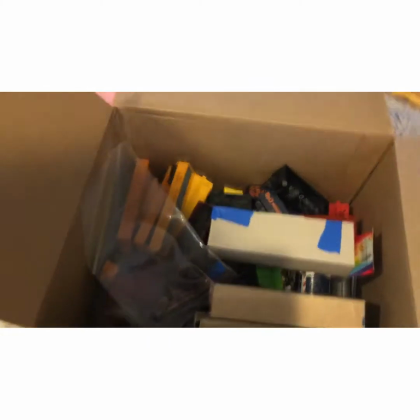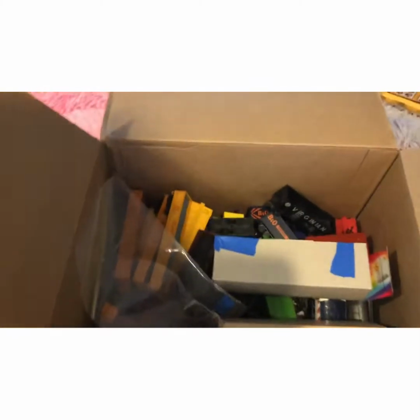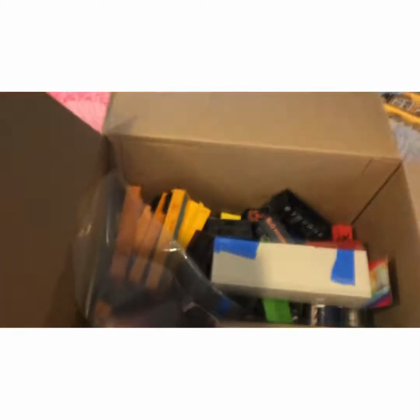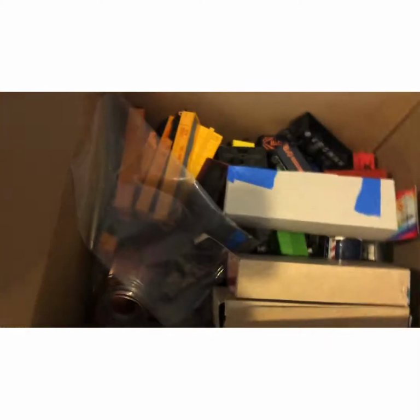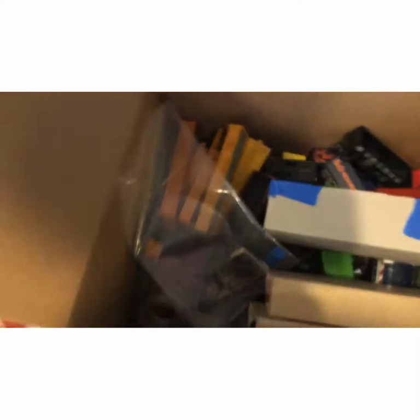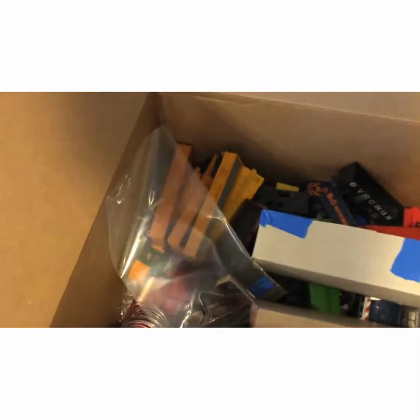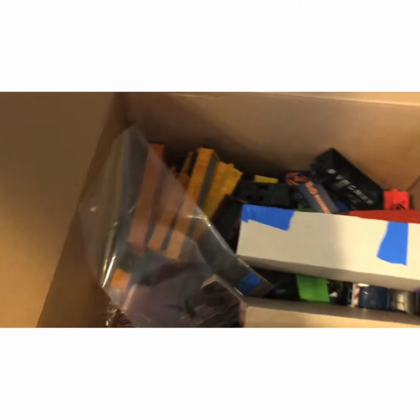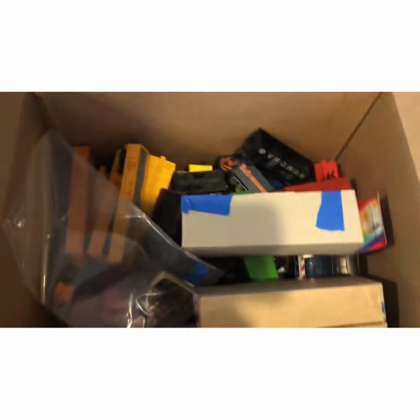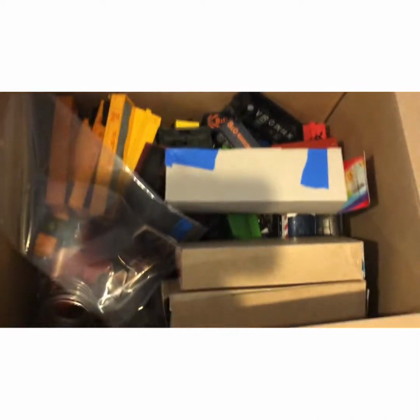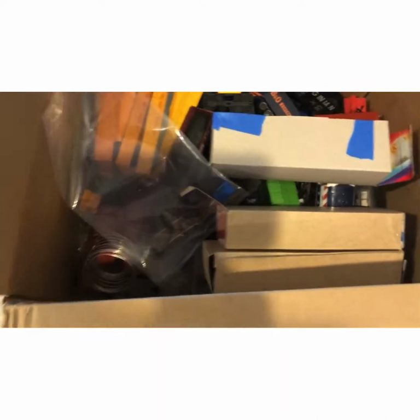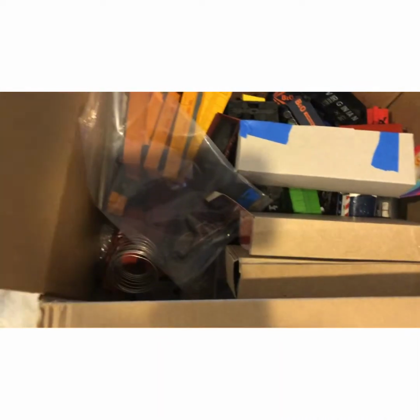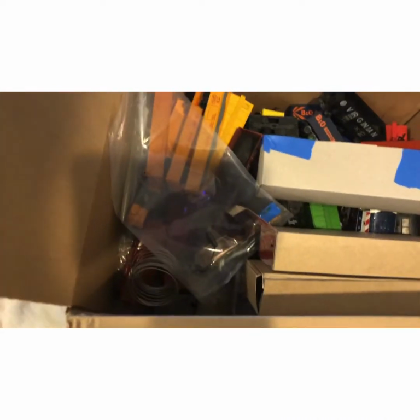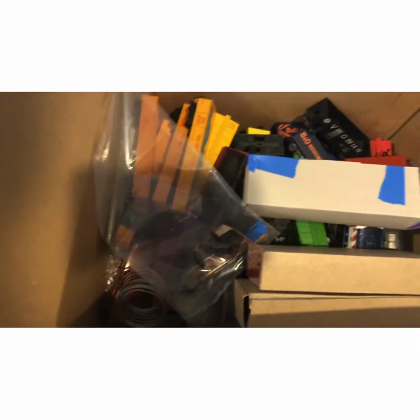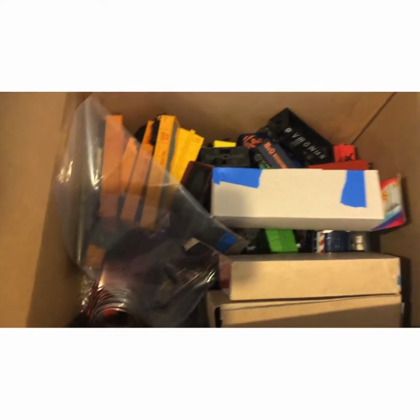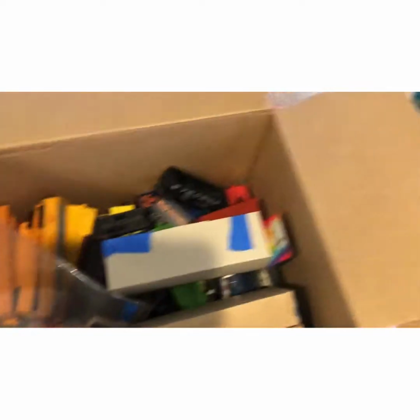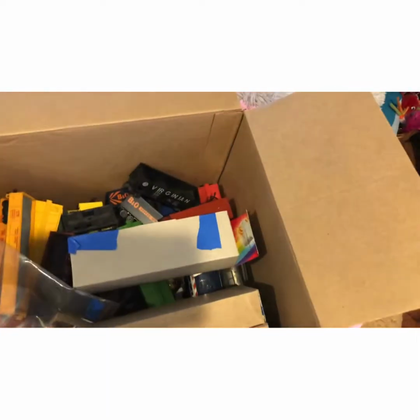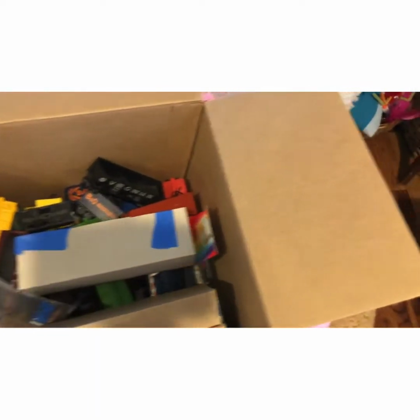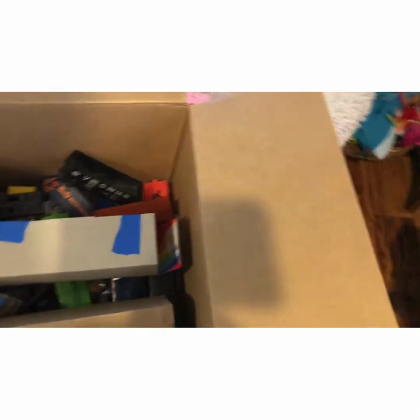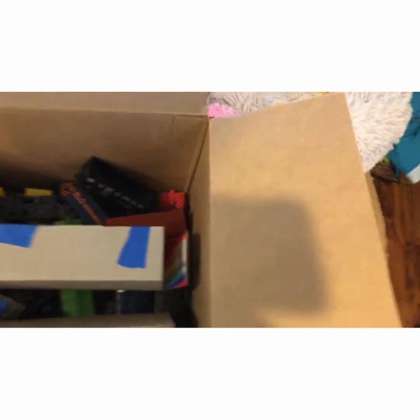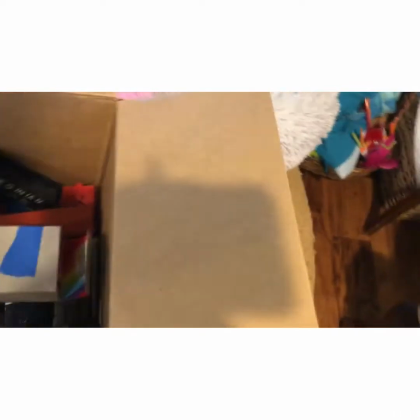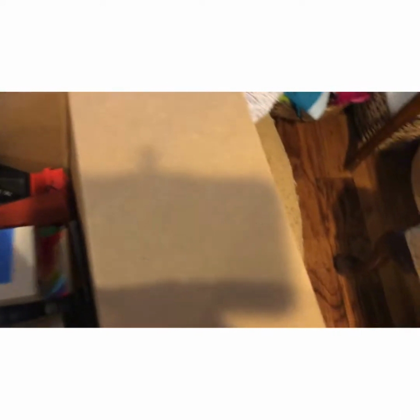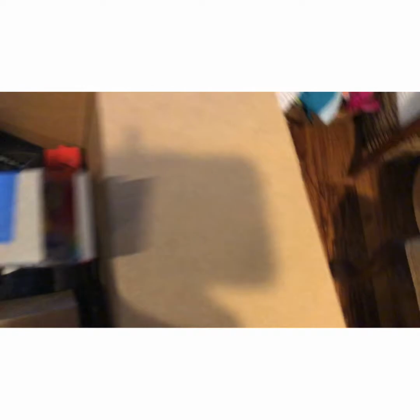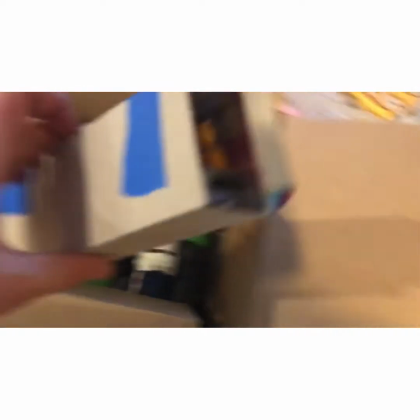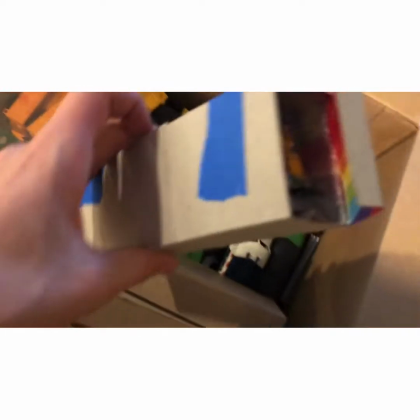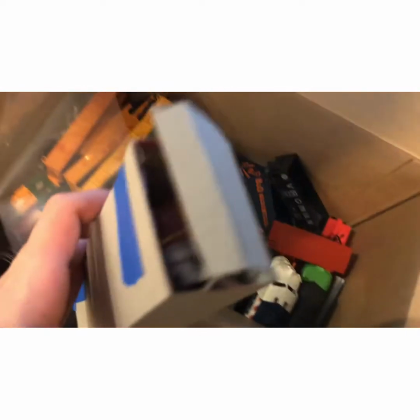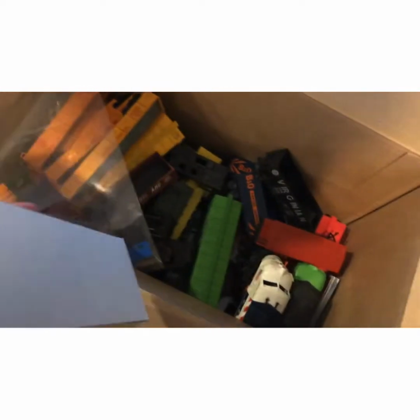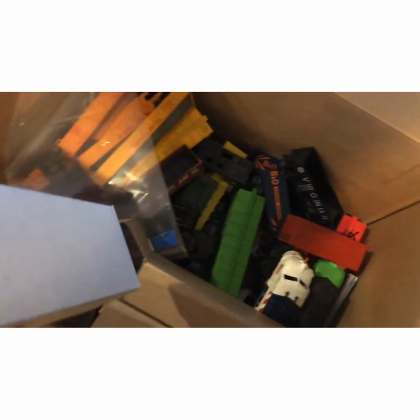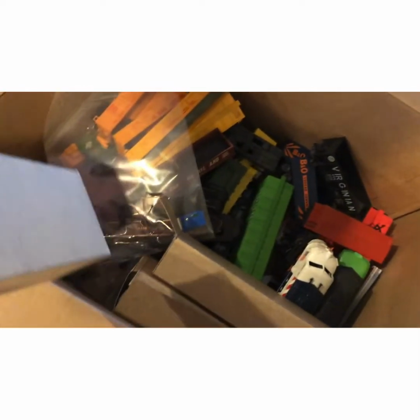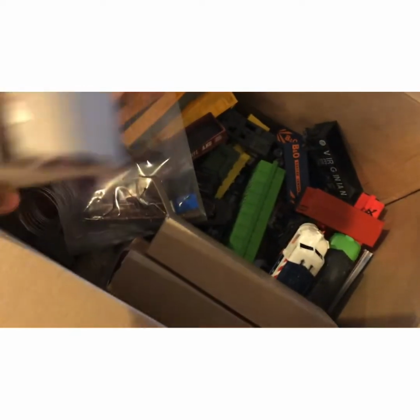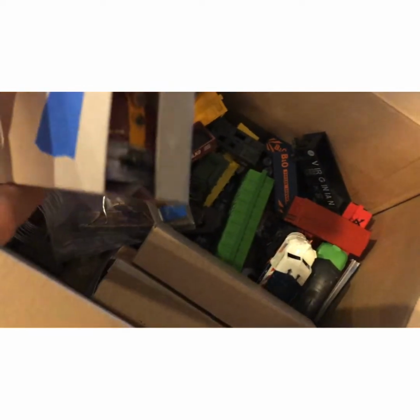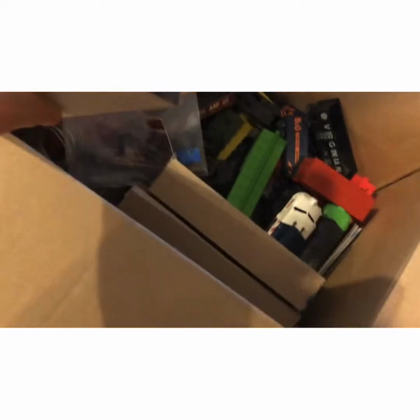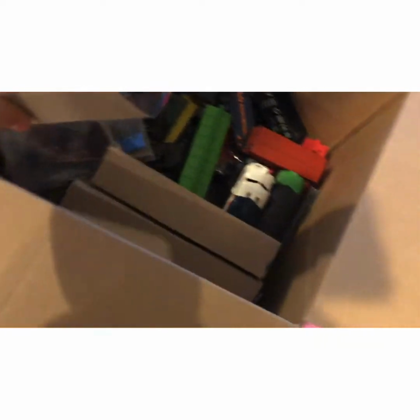Hey guys, so today we're gonna be looking at the lot of stuff I got — not for my birthday, I mean for Christmas.